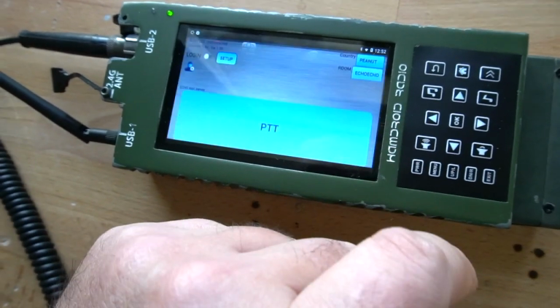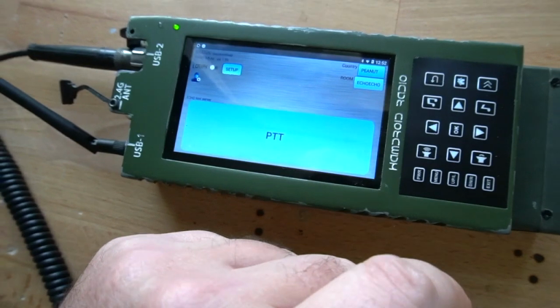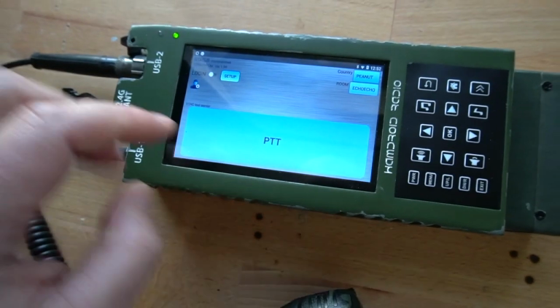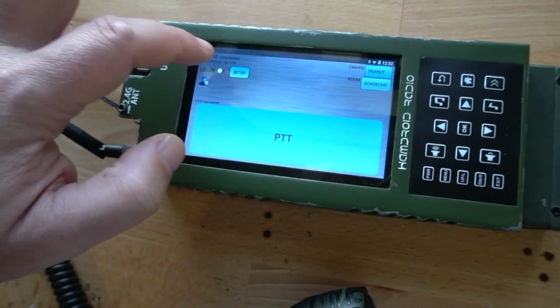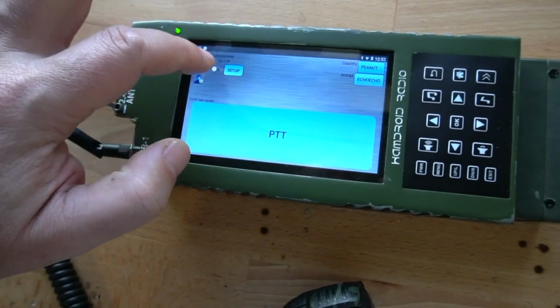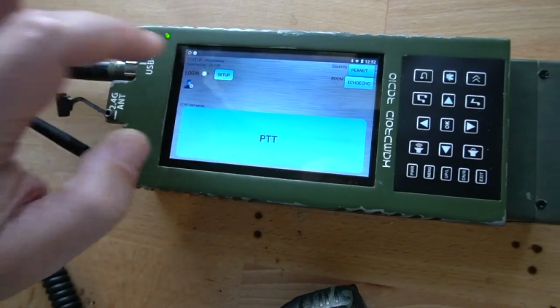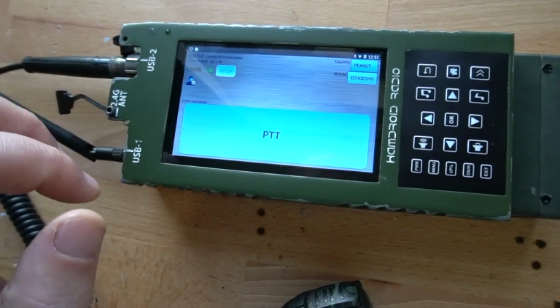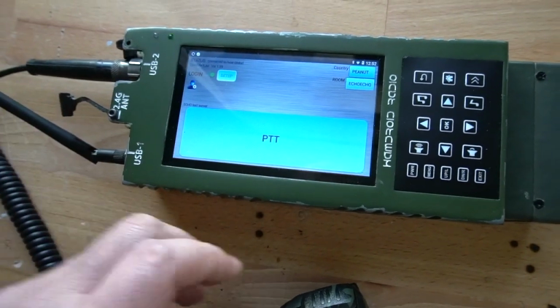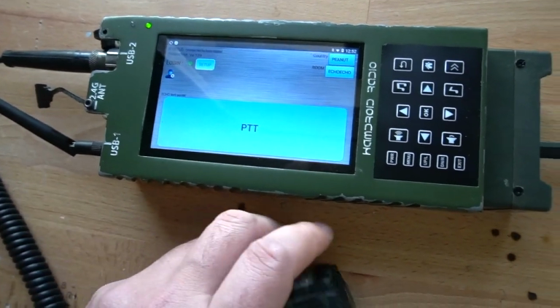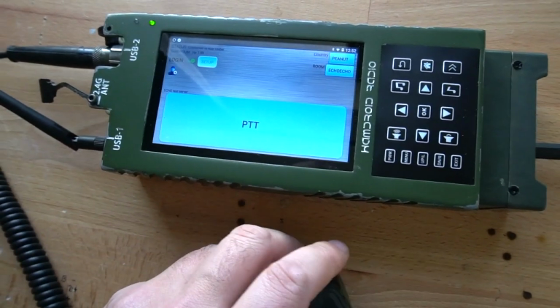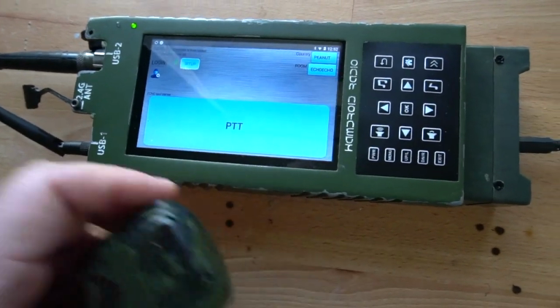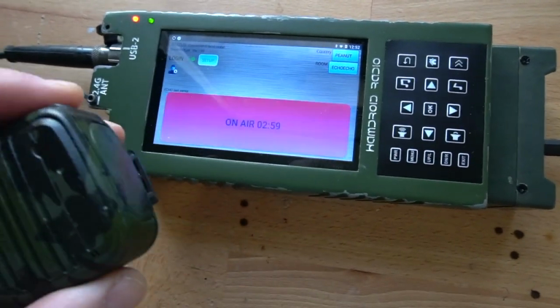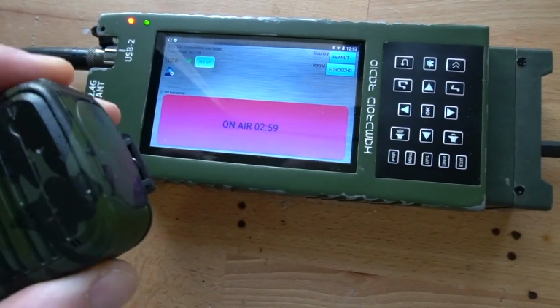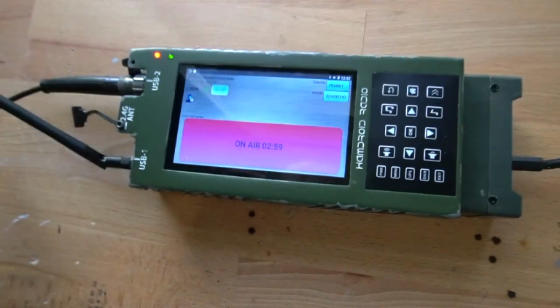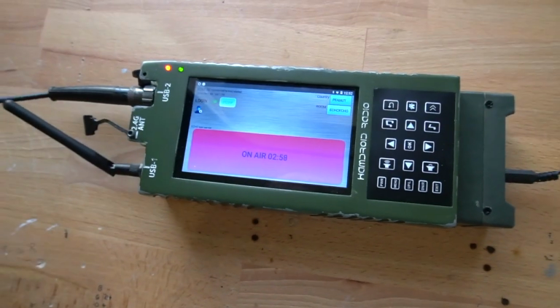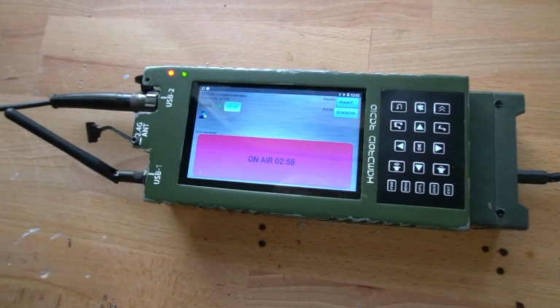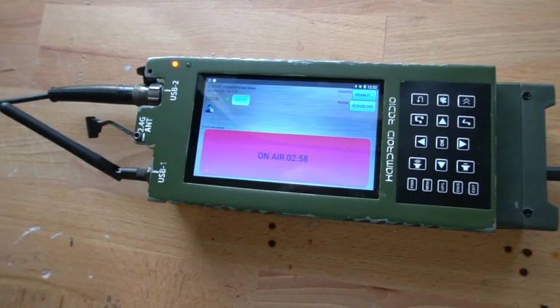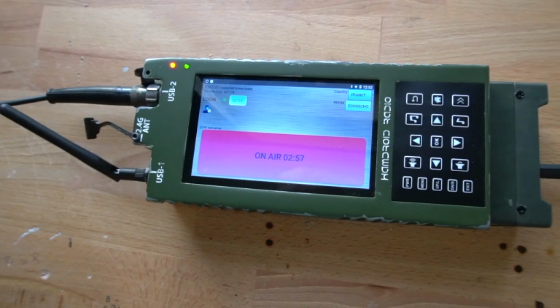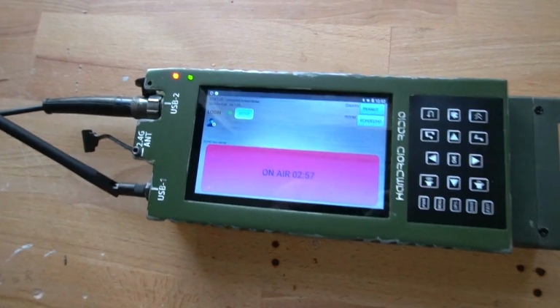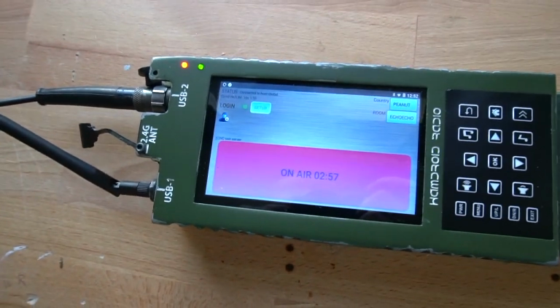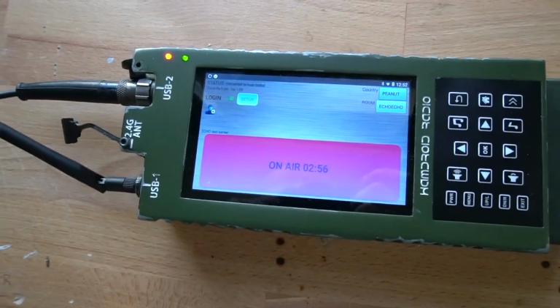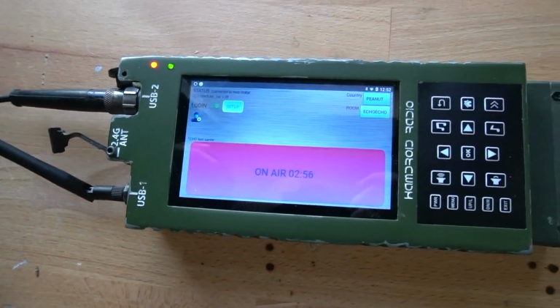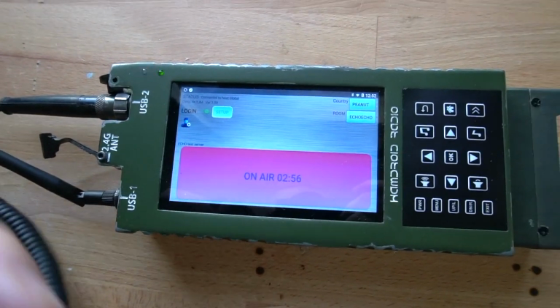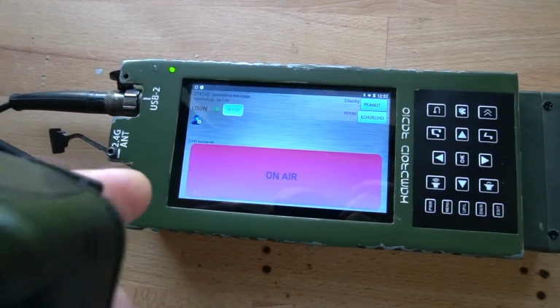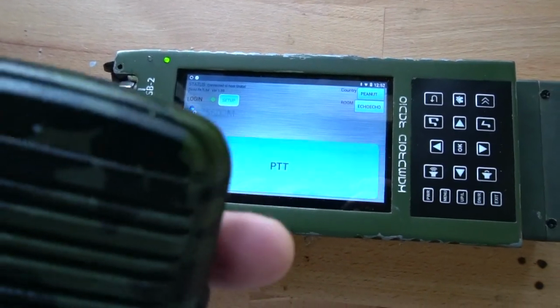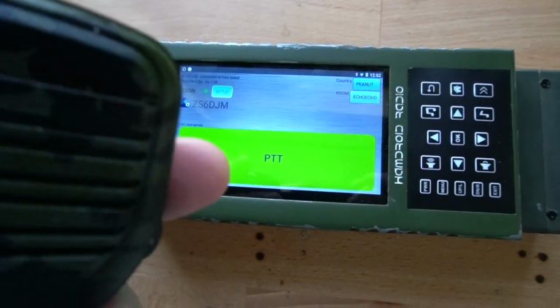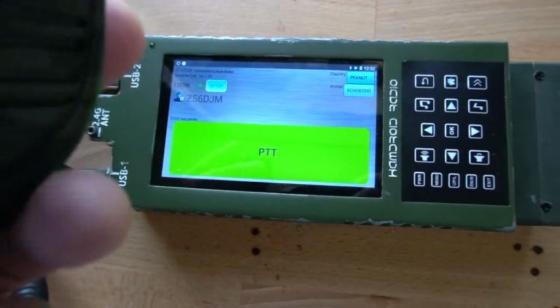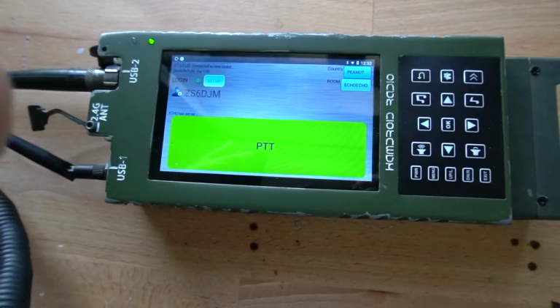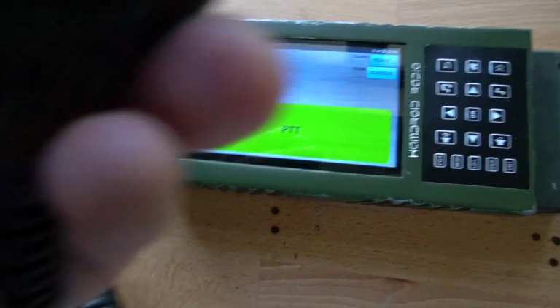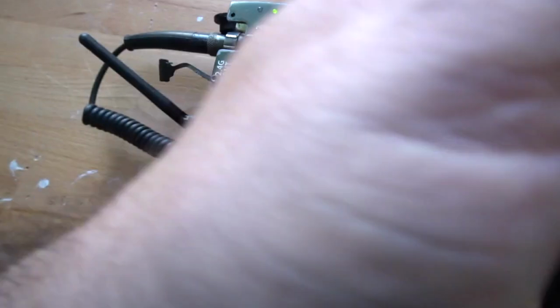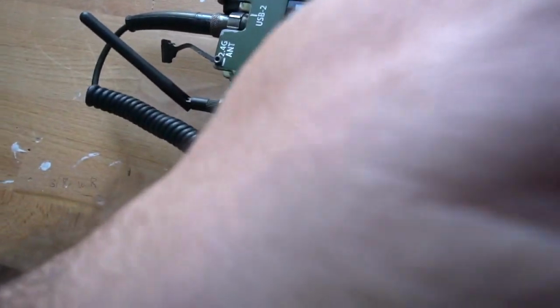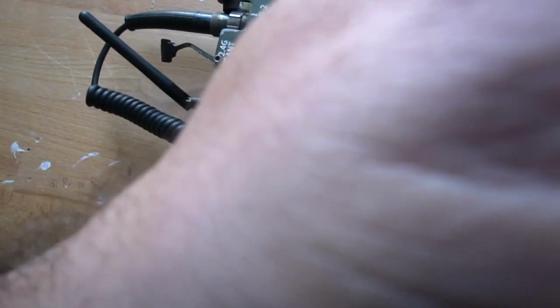Peanut. Testing Peanut, testing 1, 2, 3, 4. Testing Peanut, testing 1, 2, 3, 4.